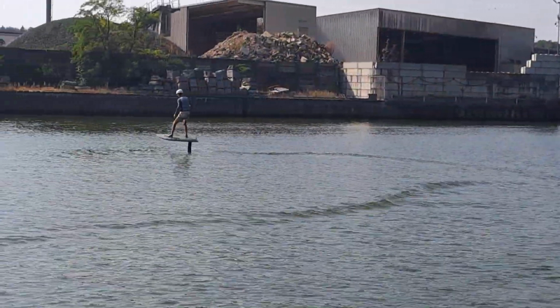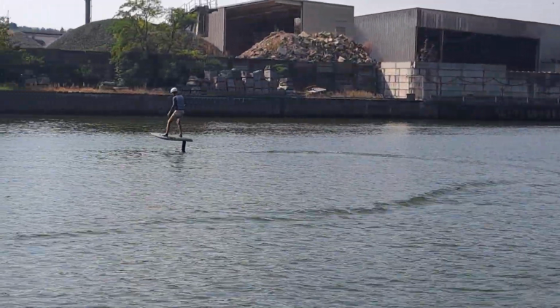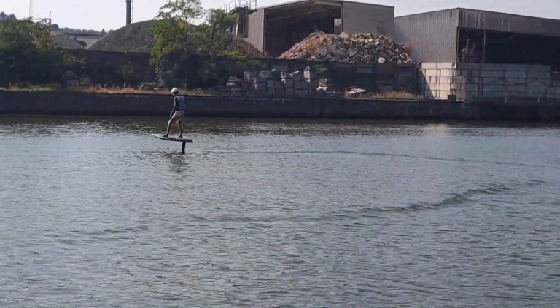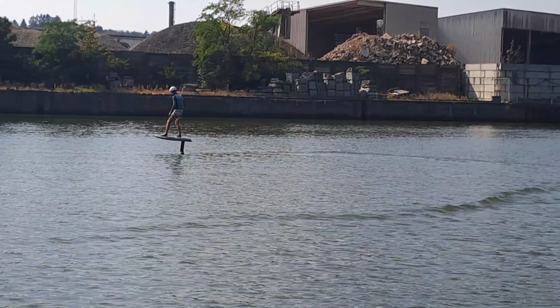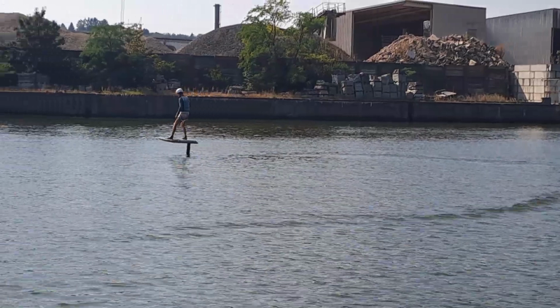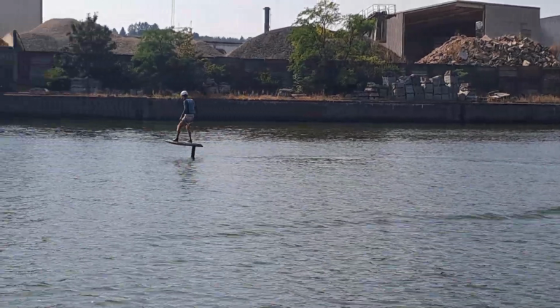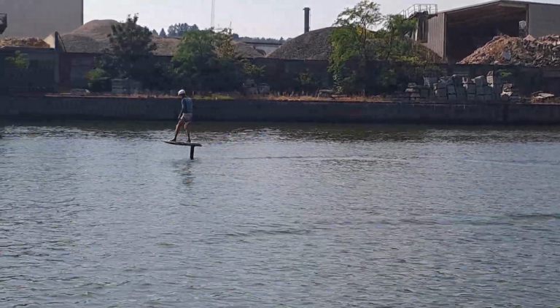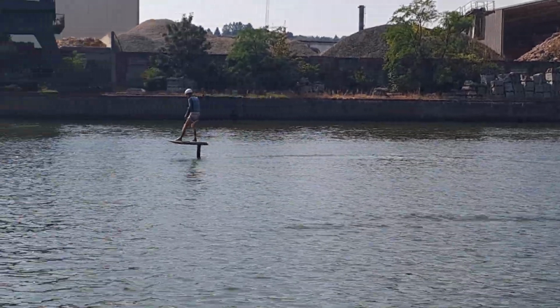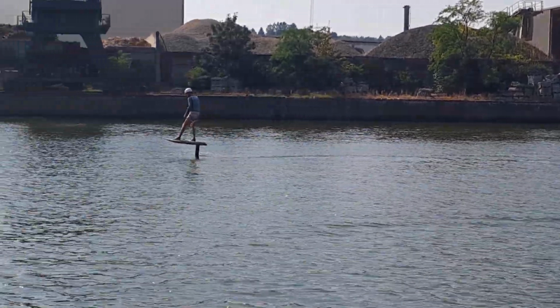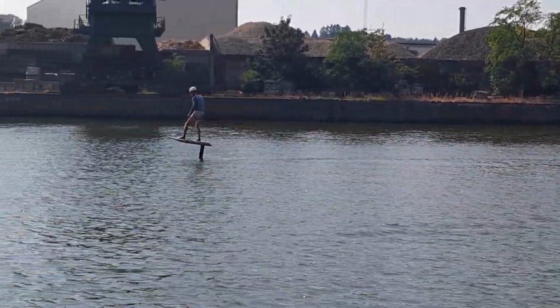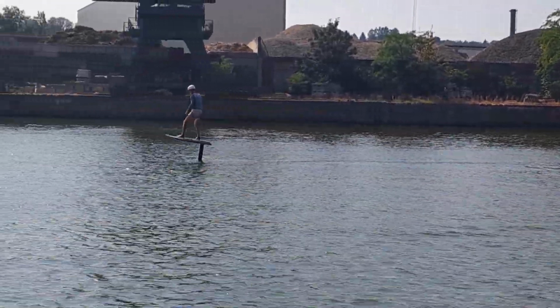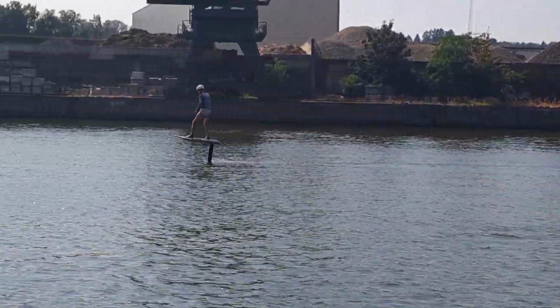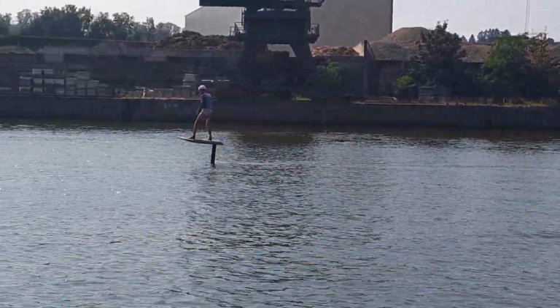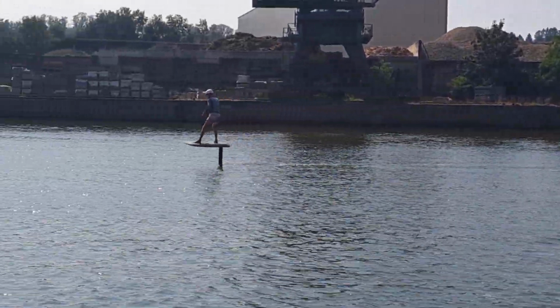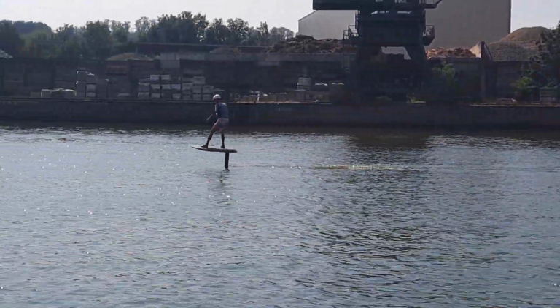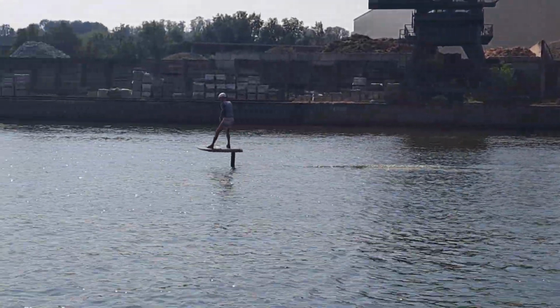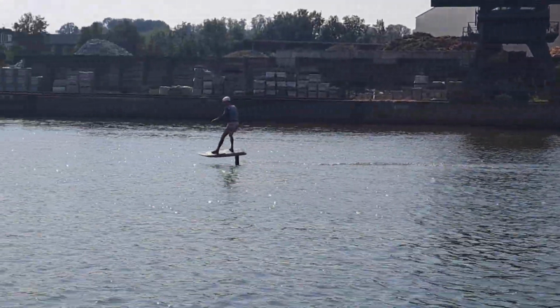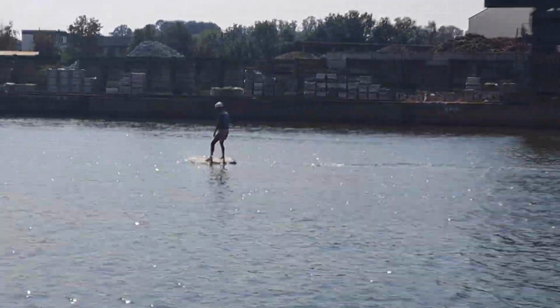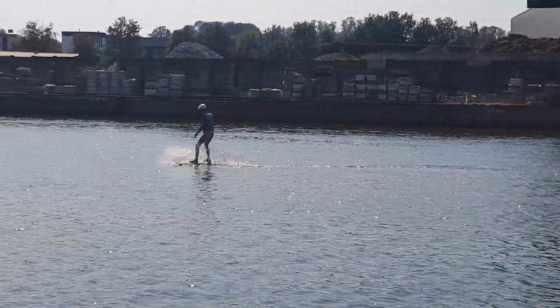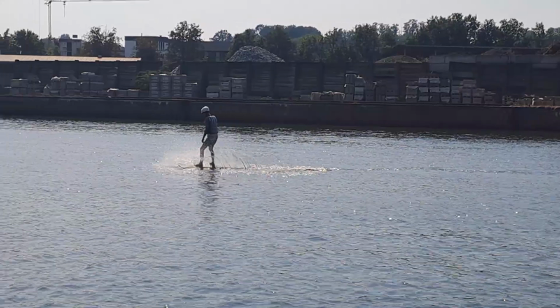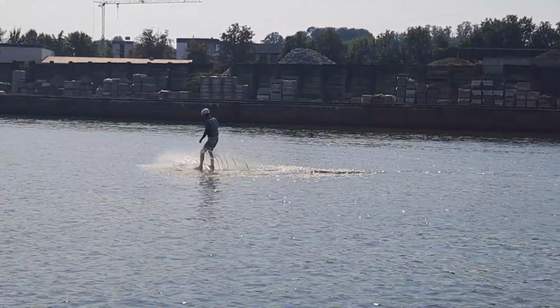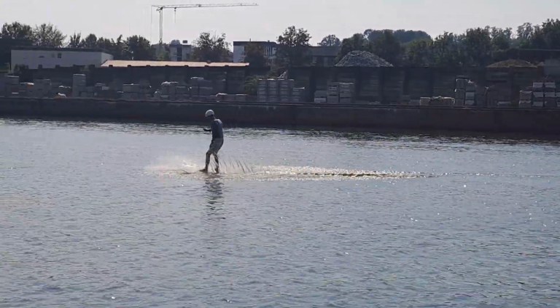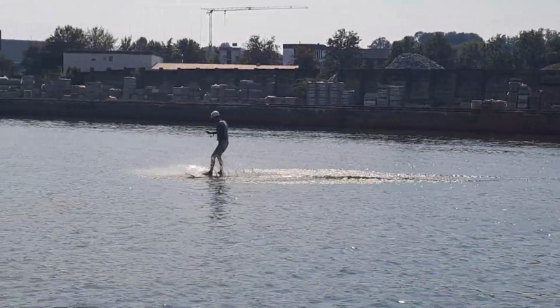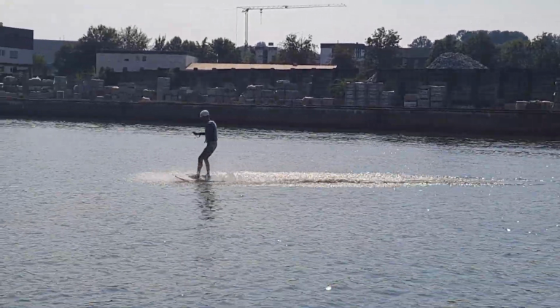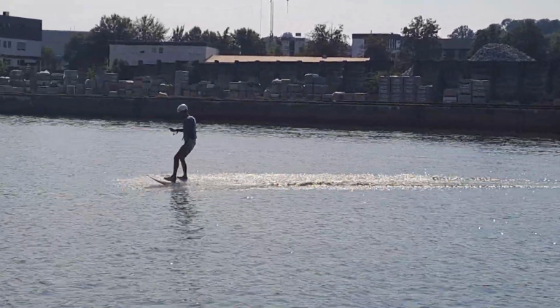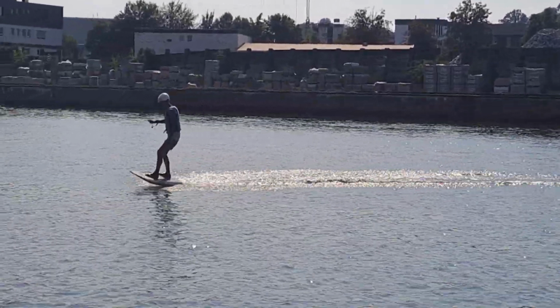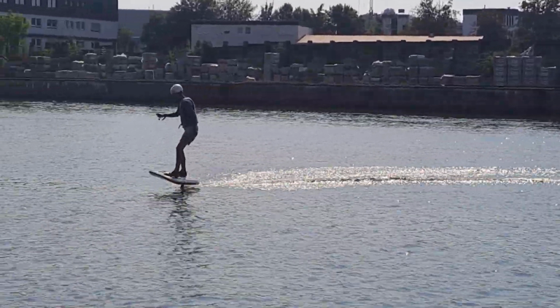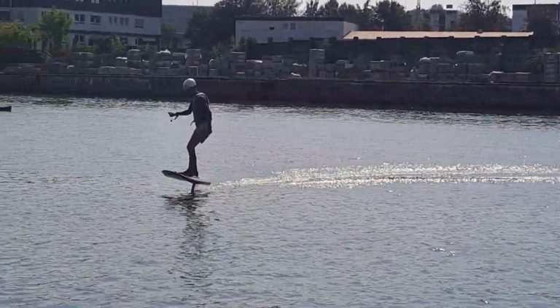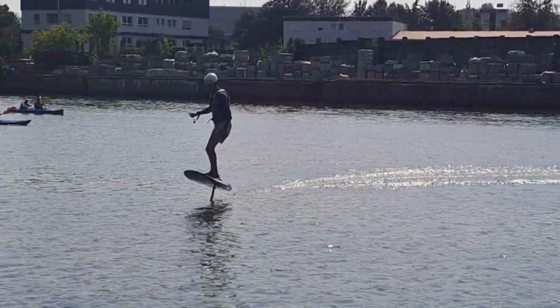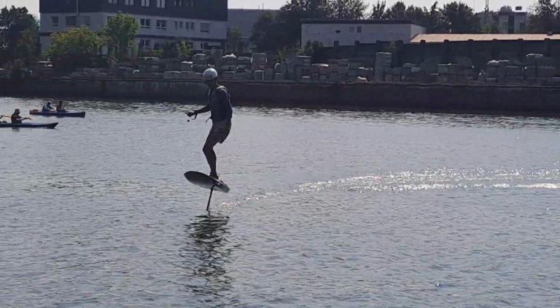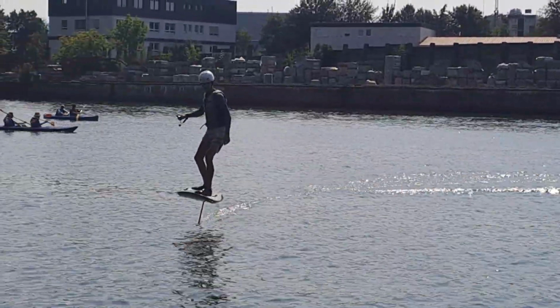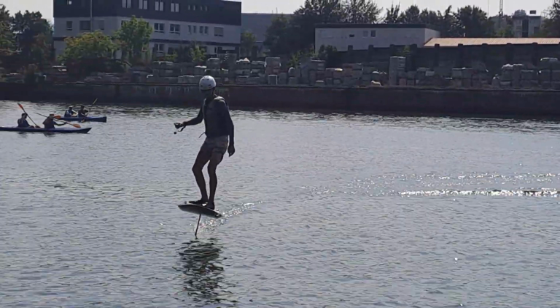Flying without a stabilizer is actually possible. It takes a bit of getting used to, but it works. A completely new challenge for all advanced efoil riders.